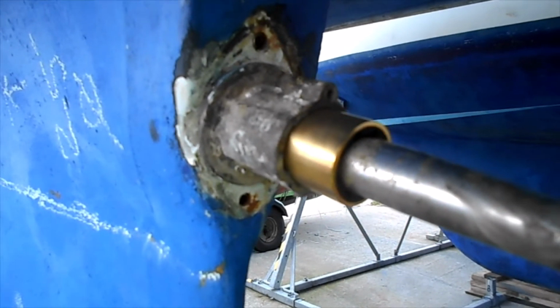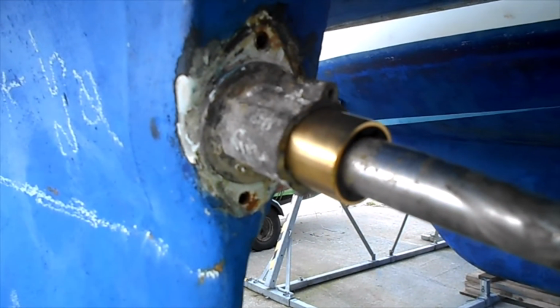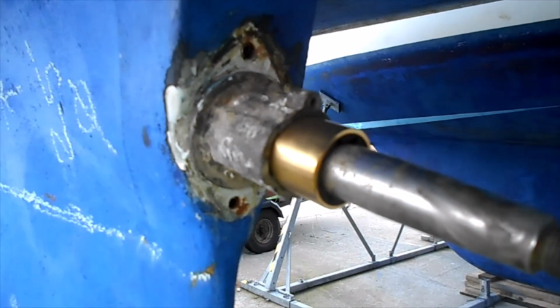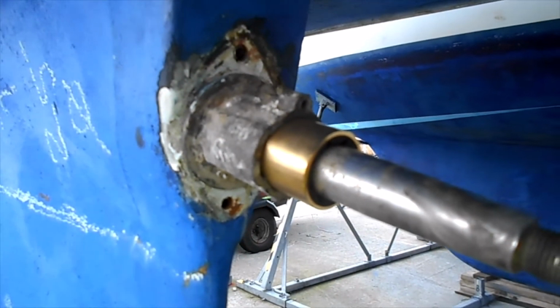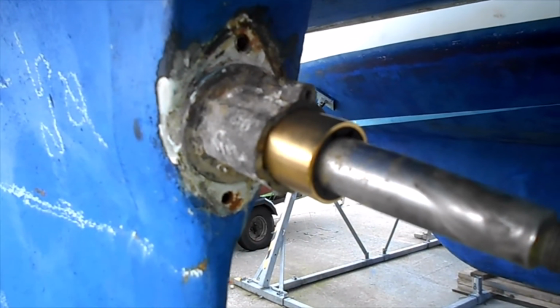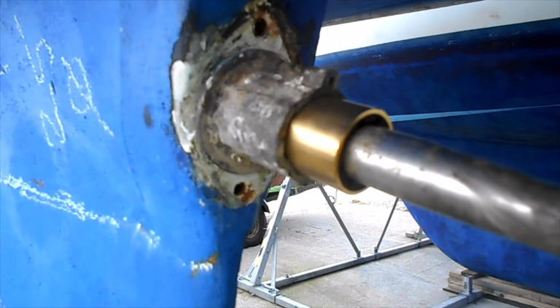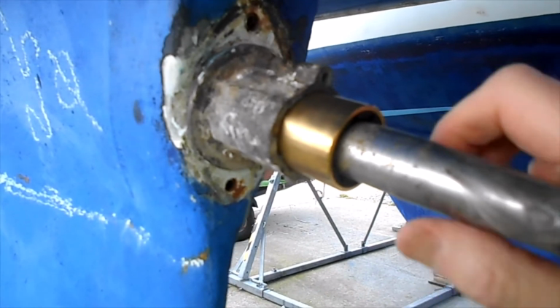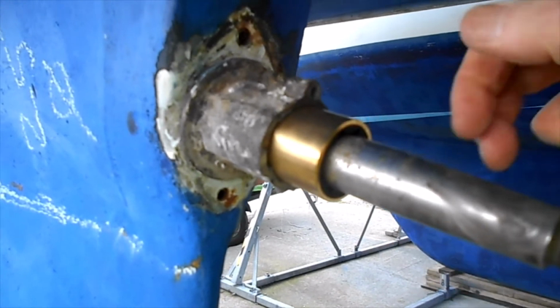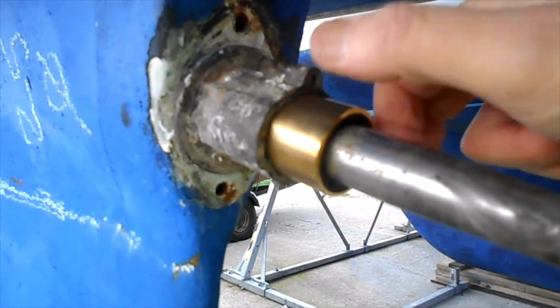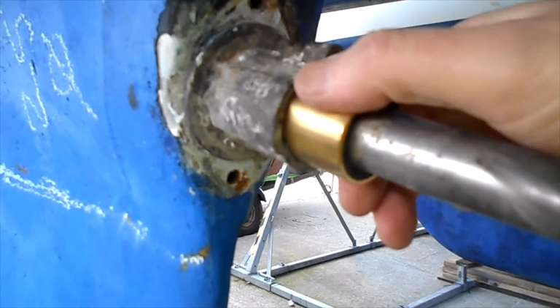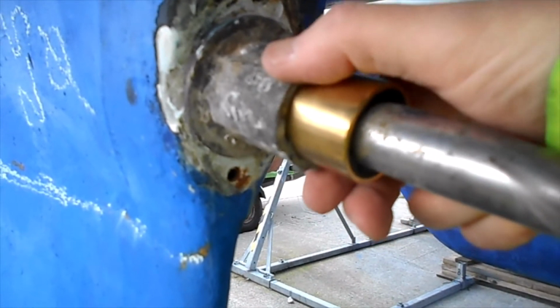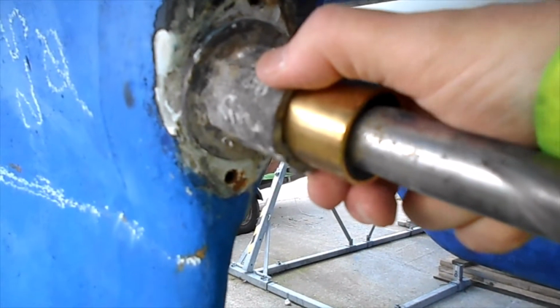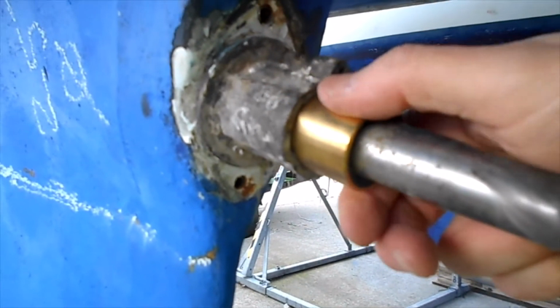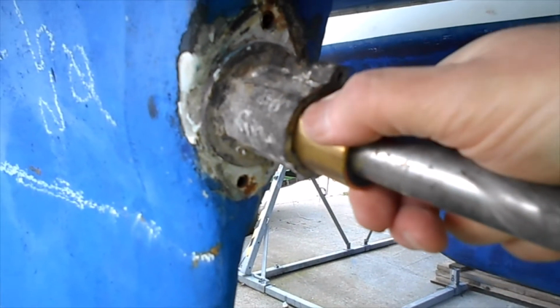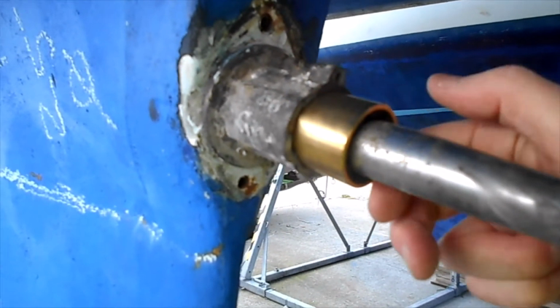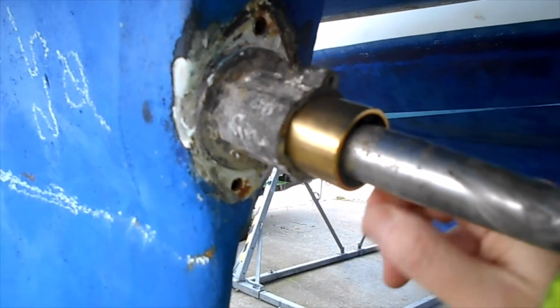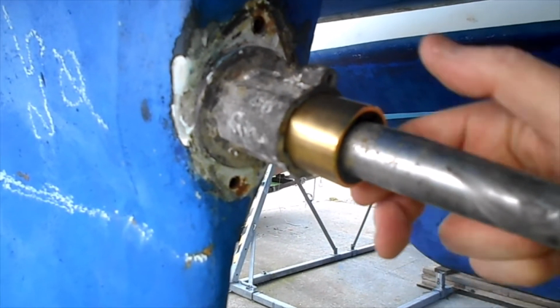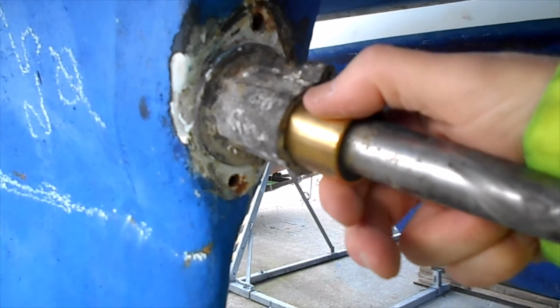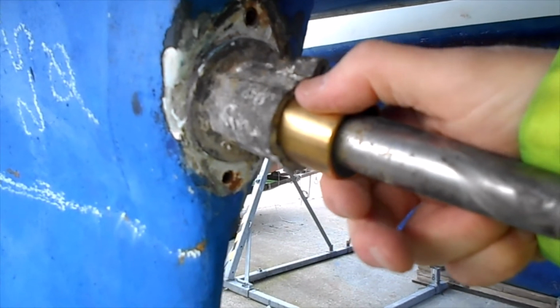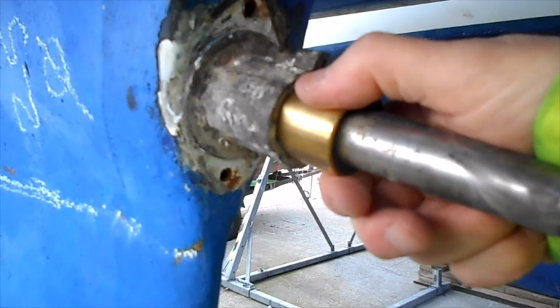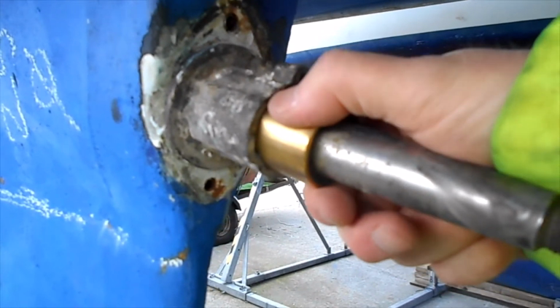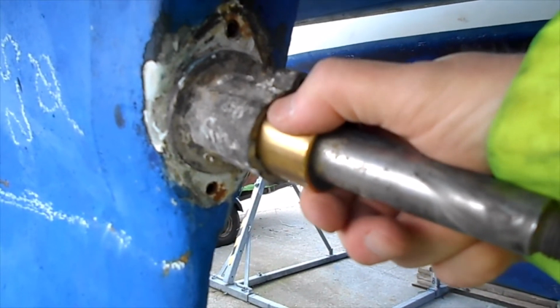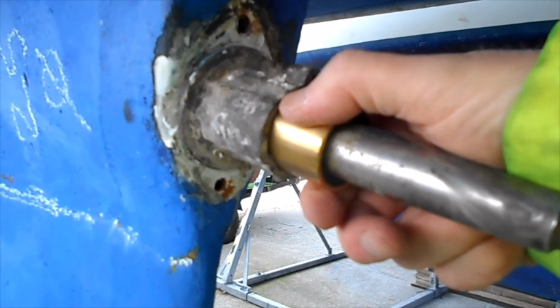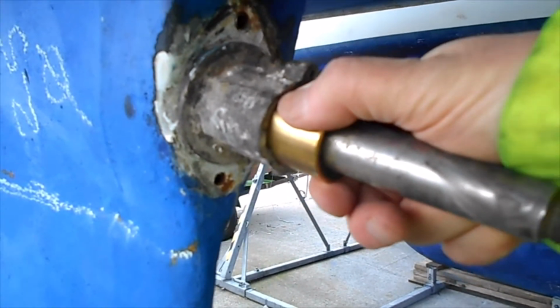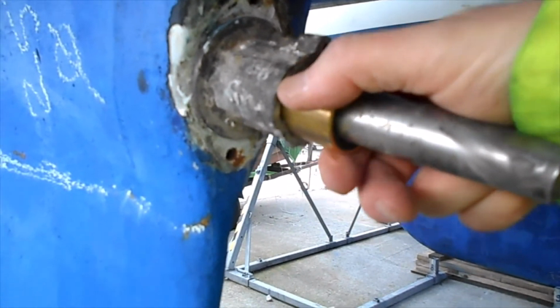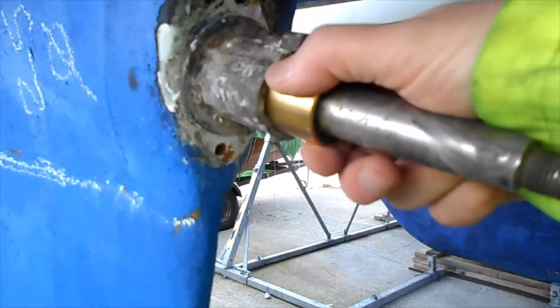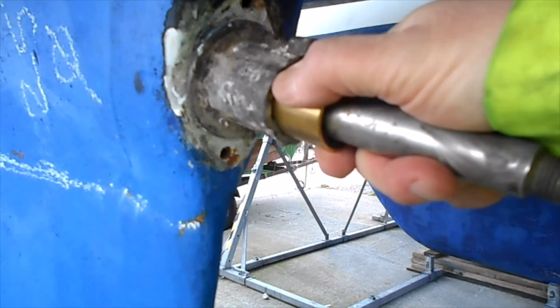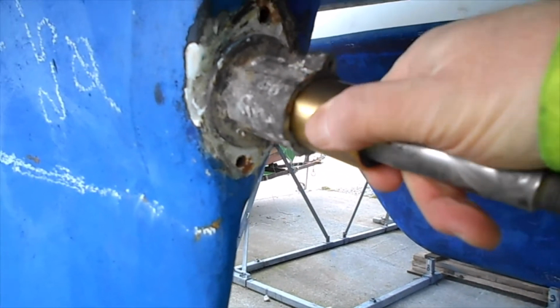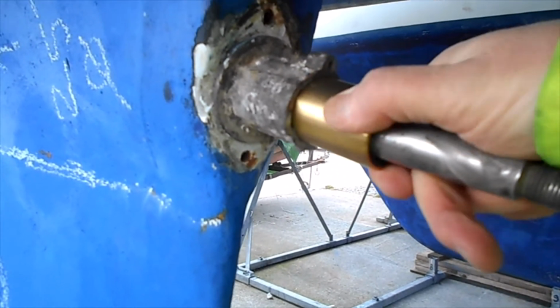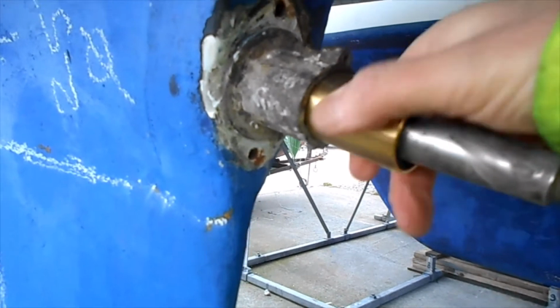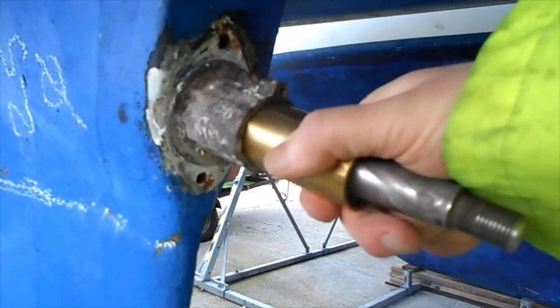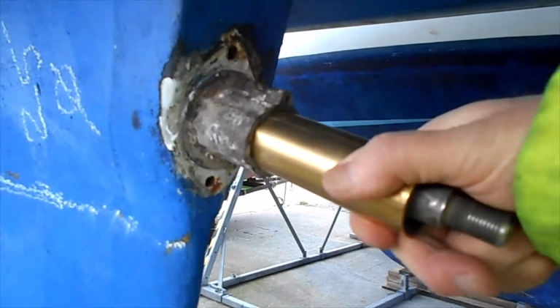When you want to remove it, the epoxy can be heated. Epoxy begins to soften around 60 degrees centigrade and has lost most of its strength at about 90 degrees centigrade. Careful heating allows you to remove it - by heating and then putting a Stilson wrench on it, you can get it out.